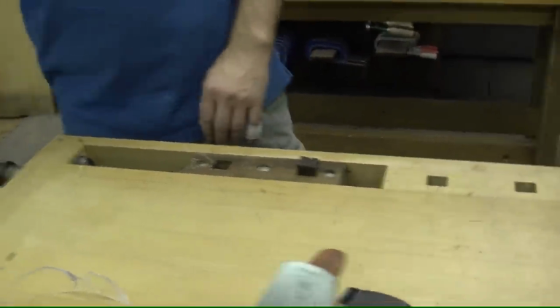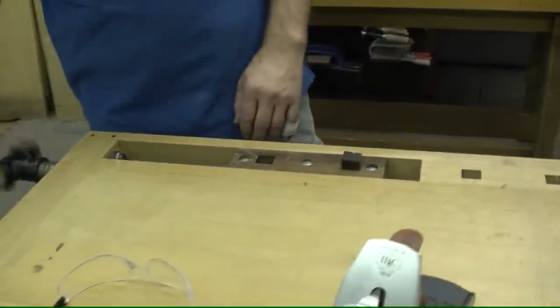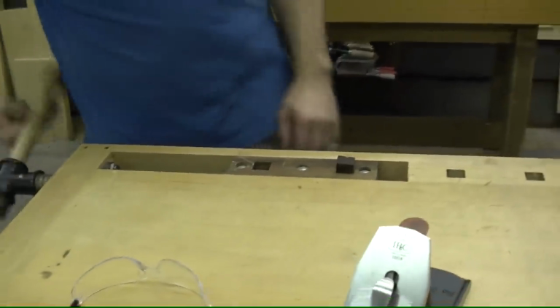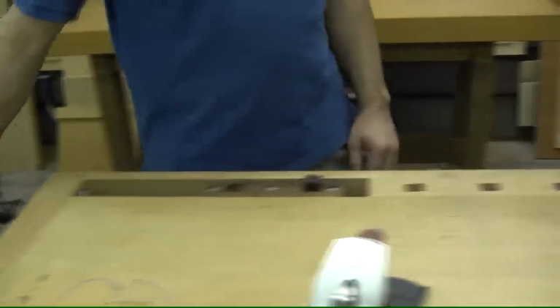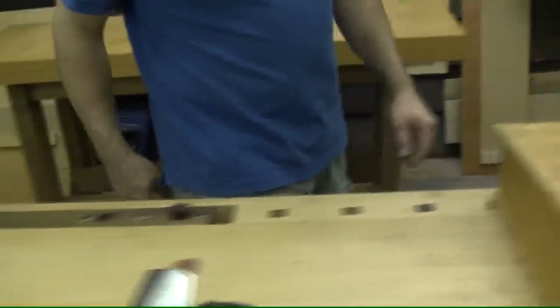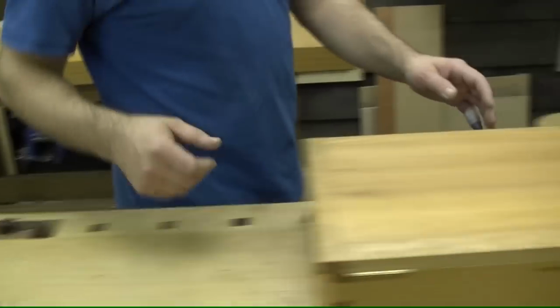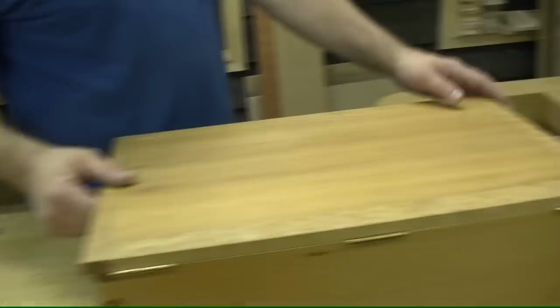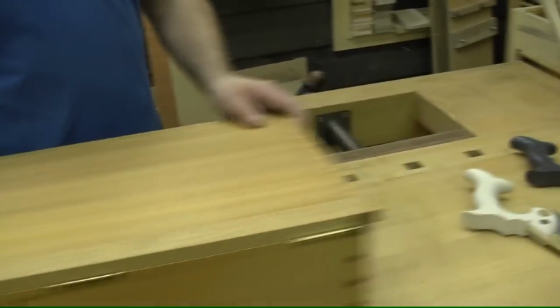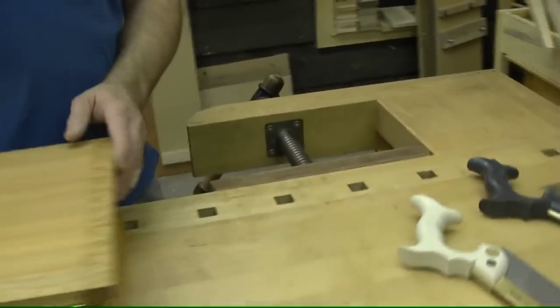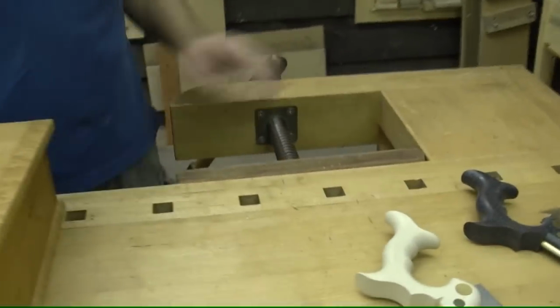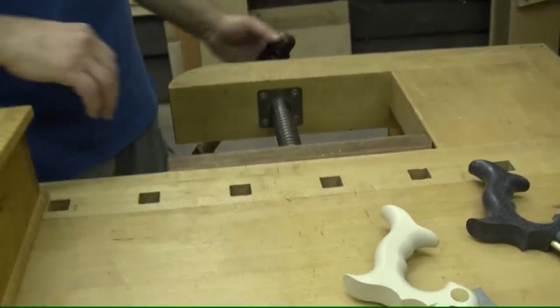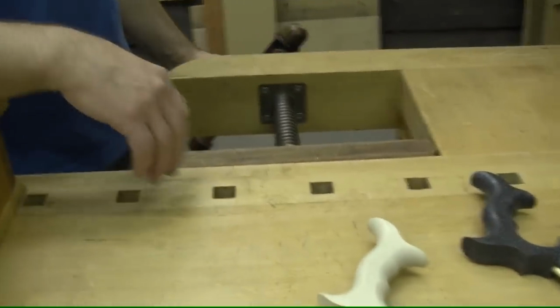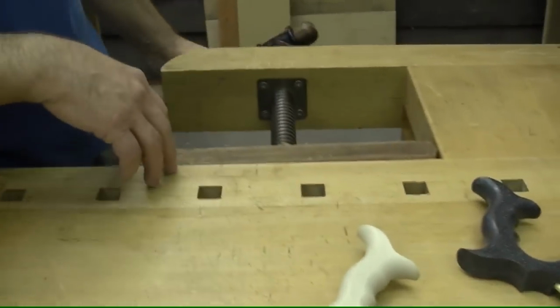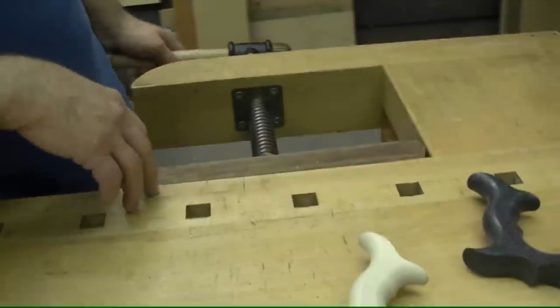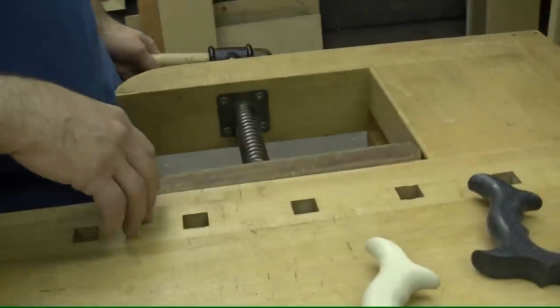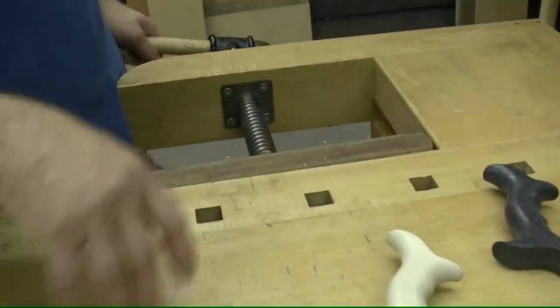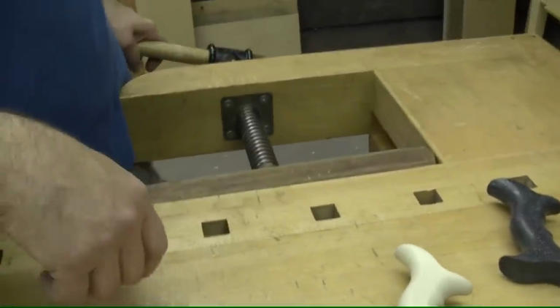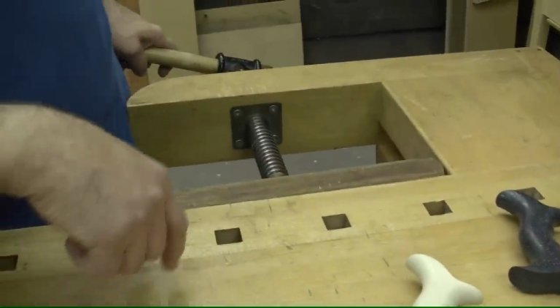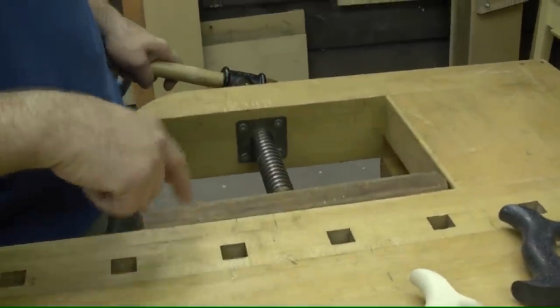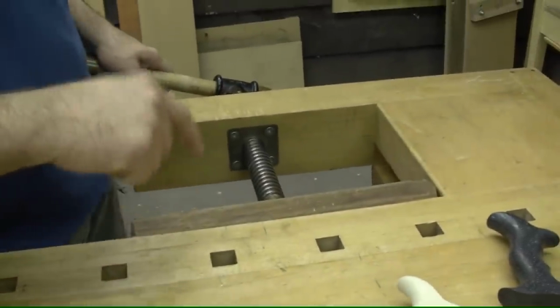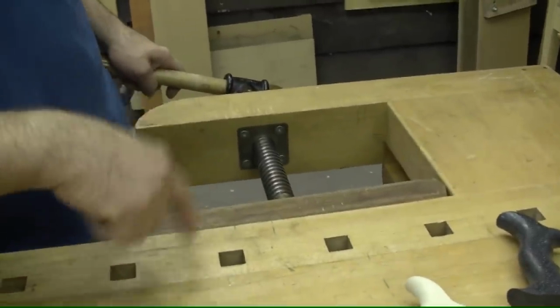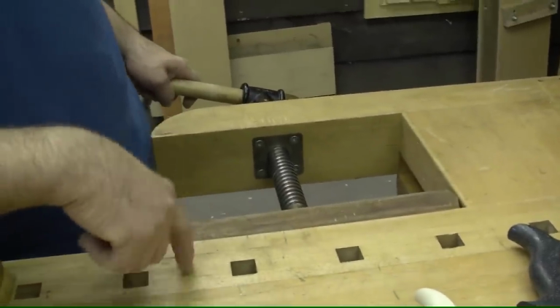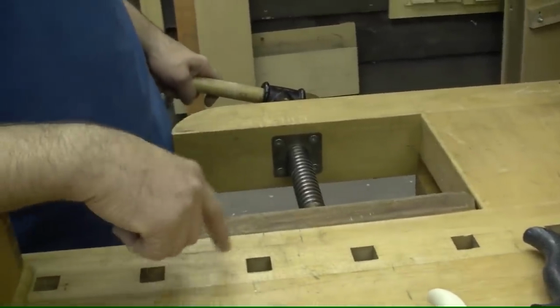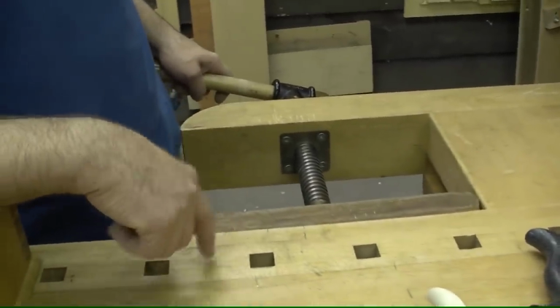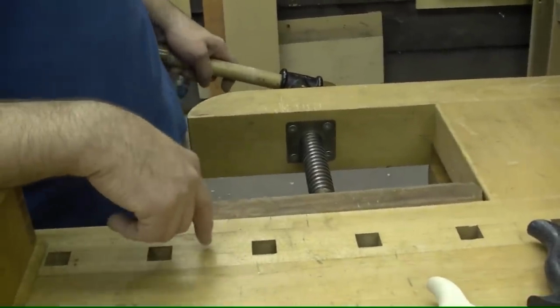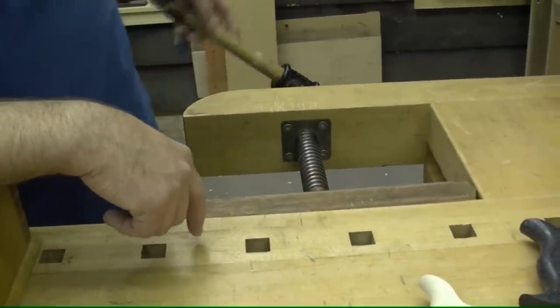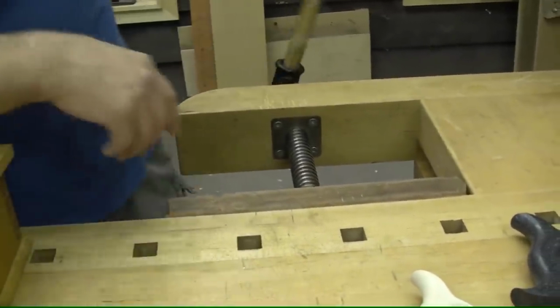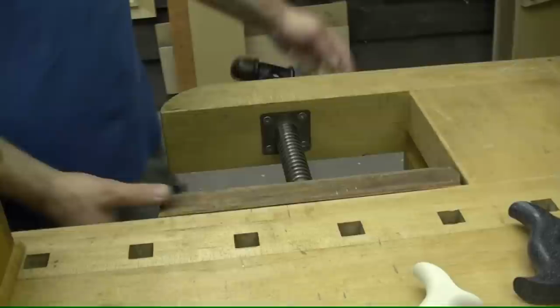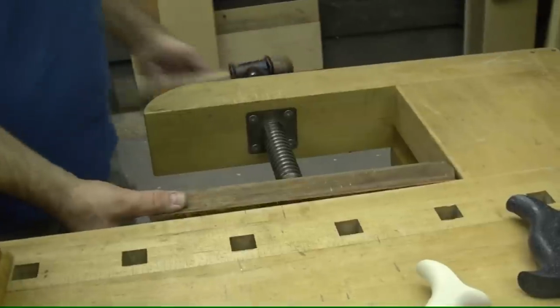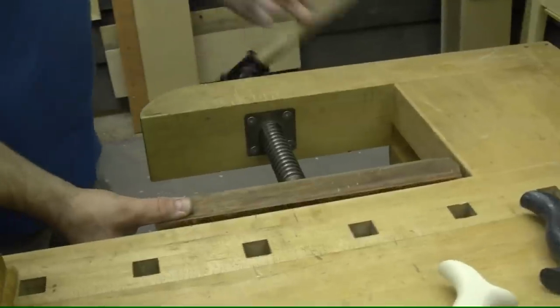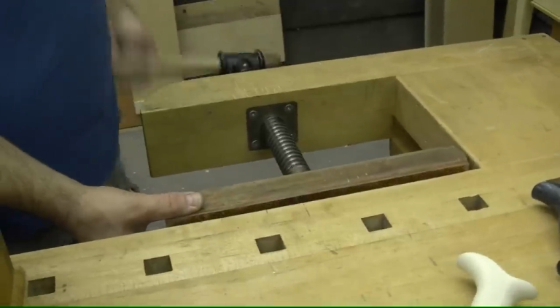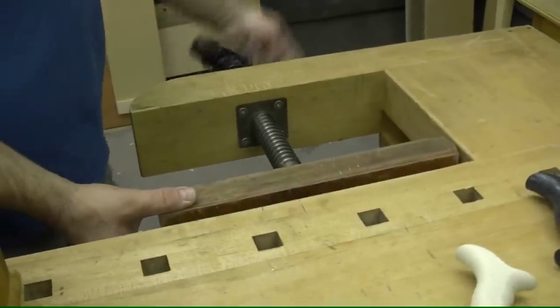On the other end, we're going to use what I call a Scandinavian style shoulder vise. I've cut a lot of dovetails. This is the best way to support the work when you're doing that. There is no way for it to rack.